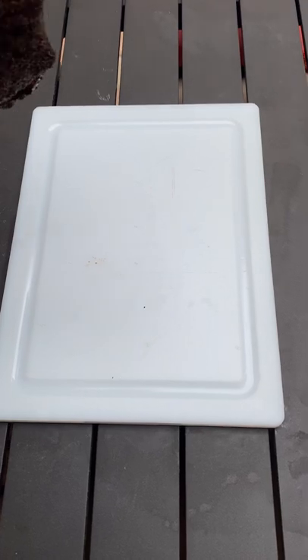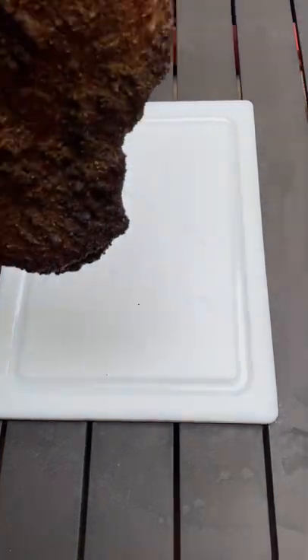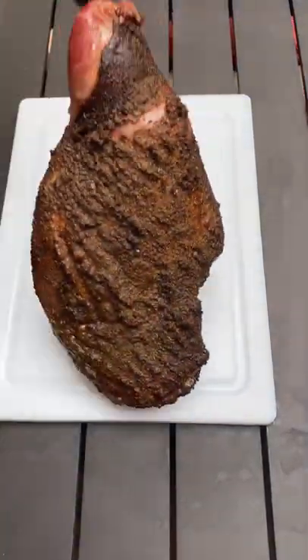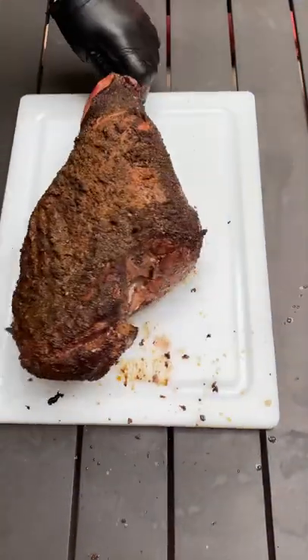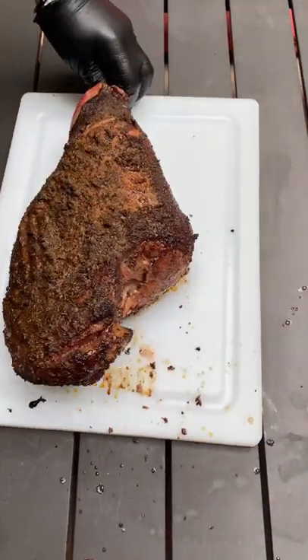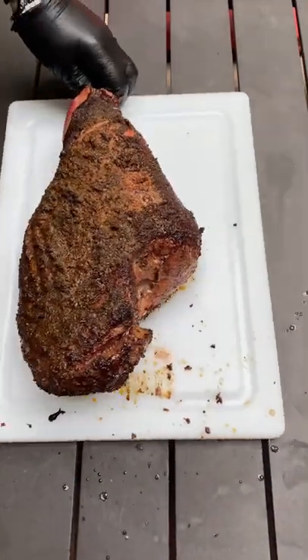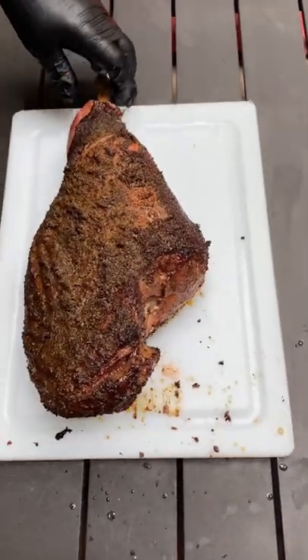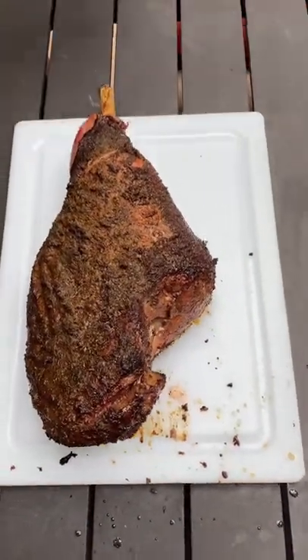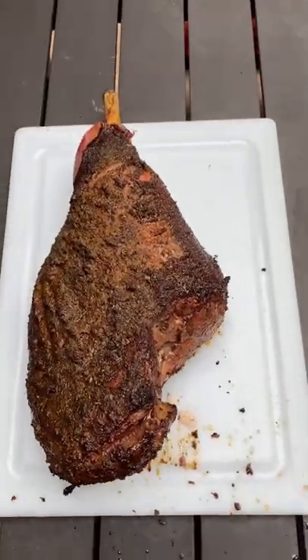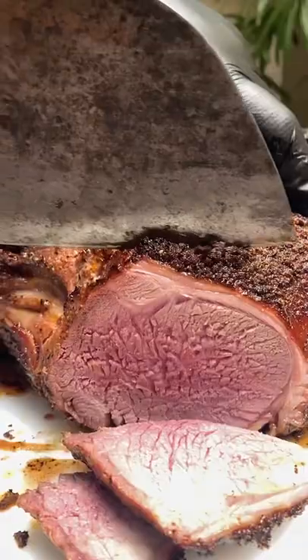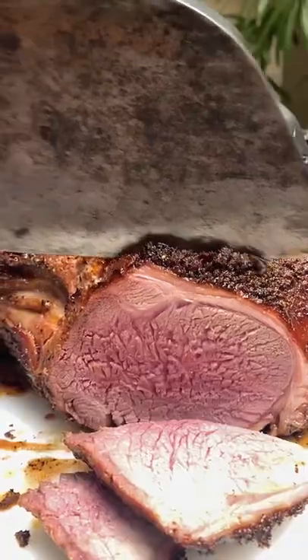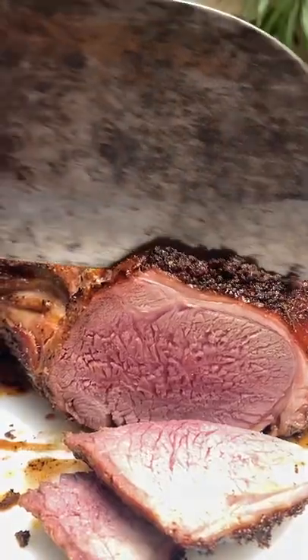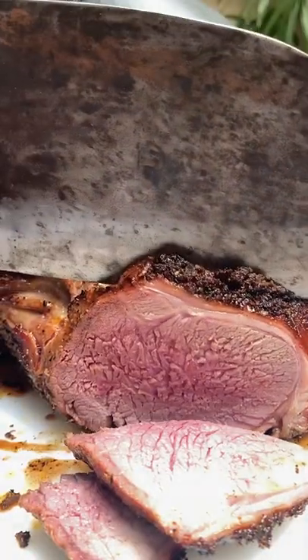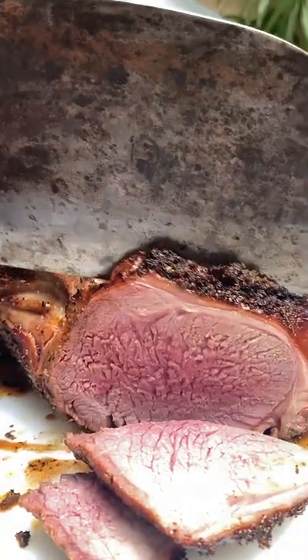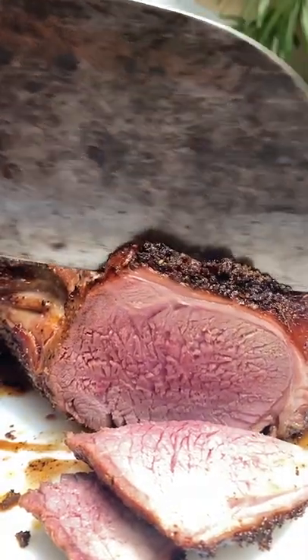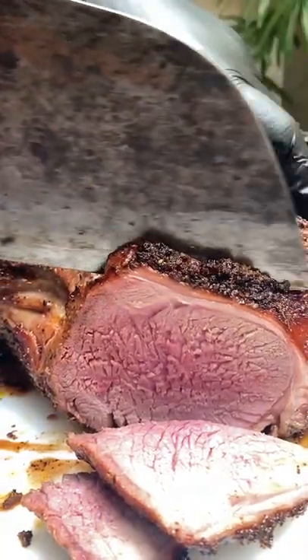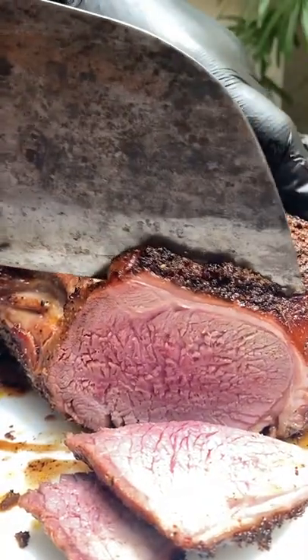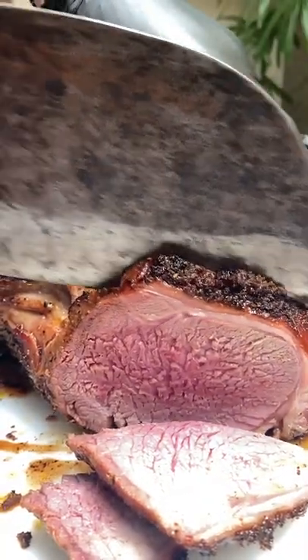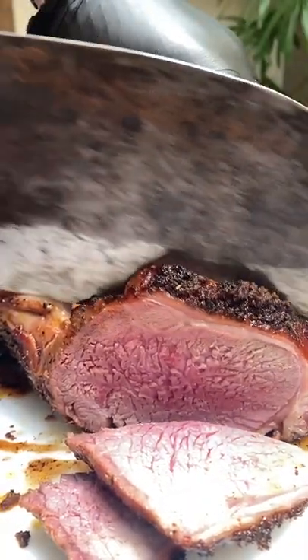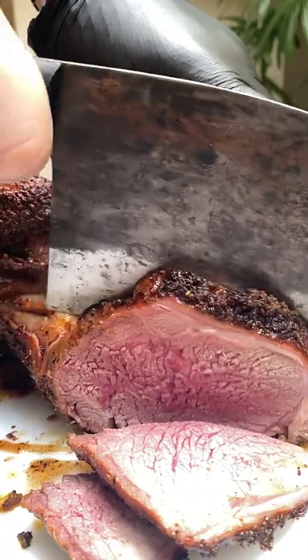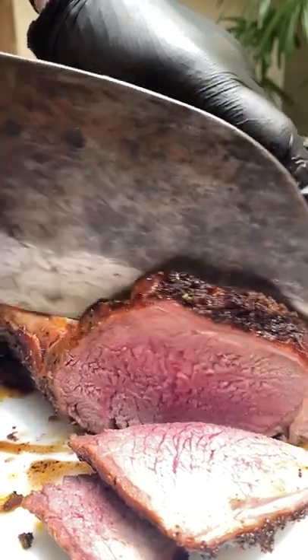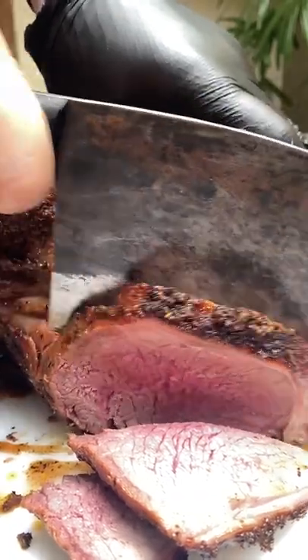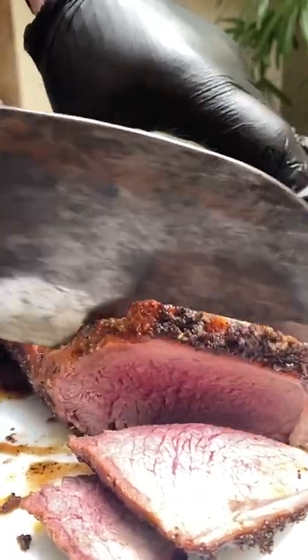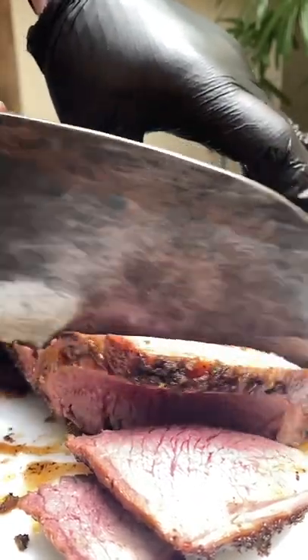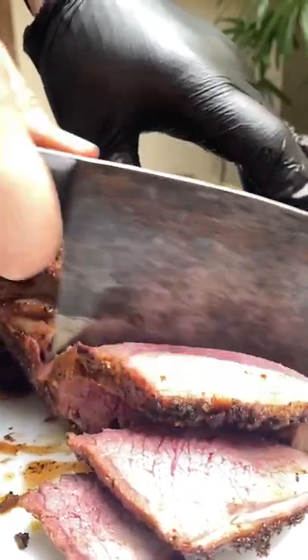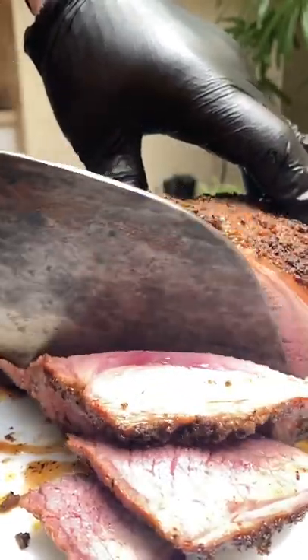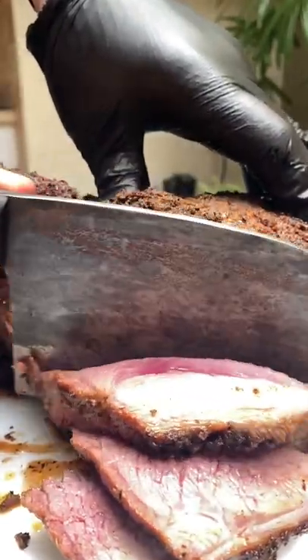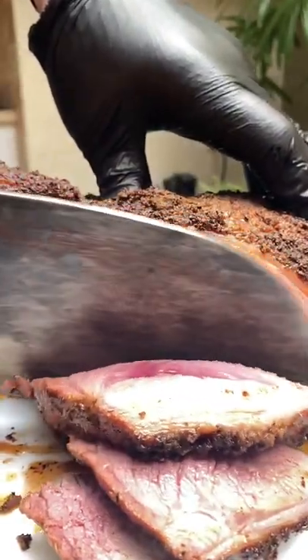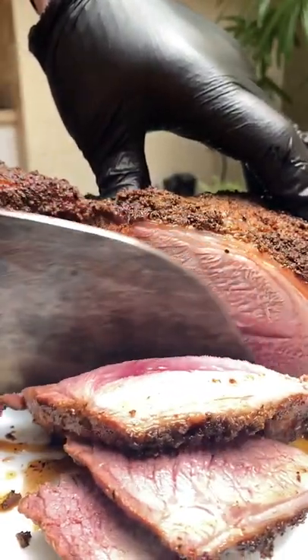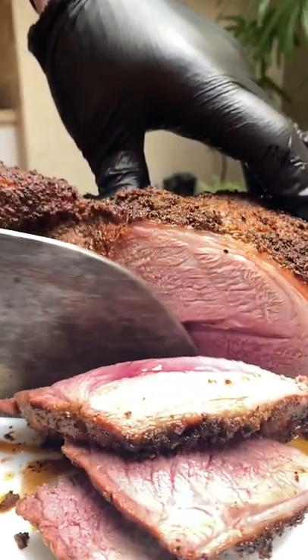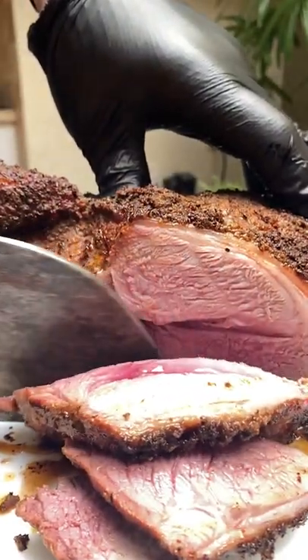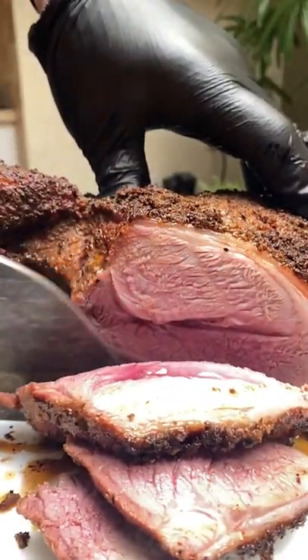The best smoked leg of lamb. This one I bought at Wild Fork. It's Australian grass-fed and this is so easy to make.